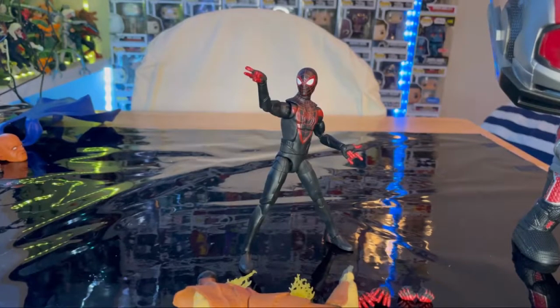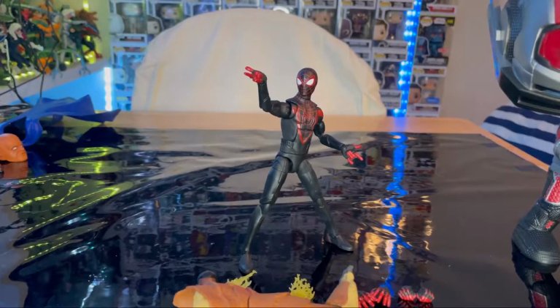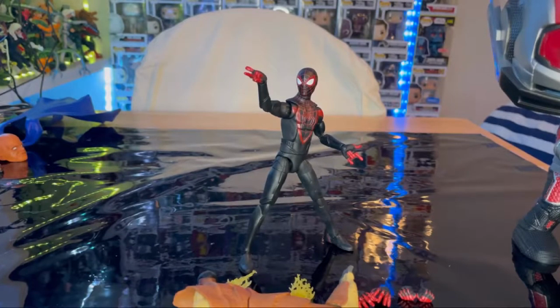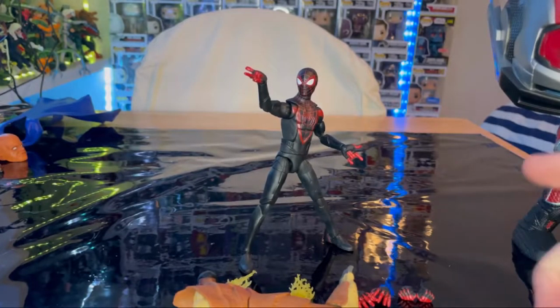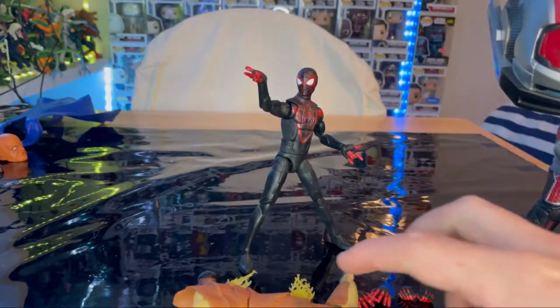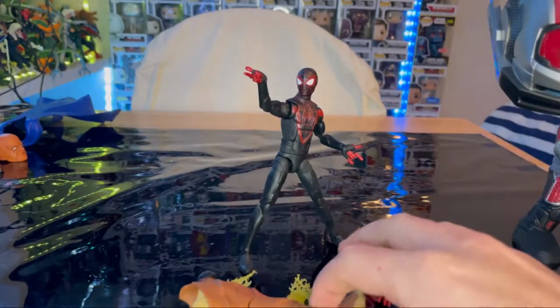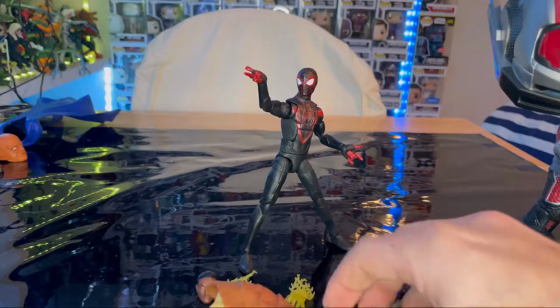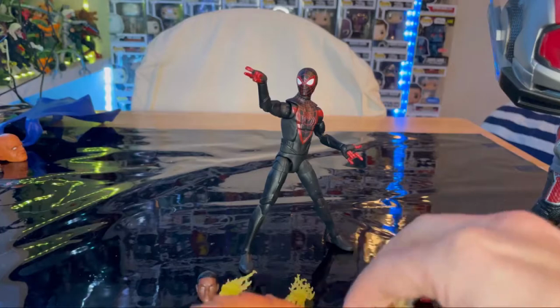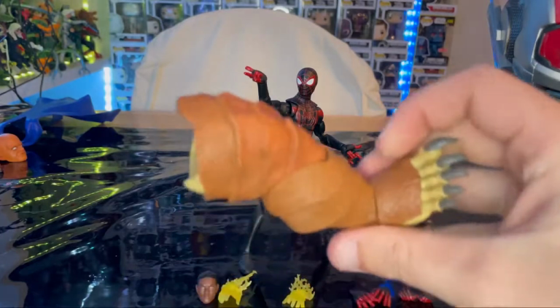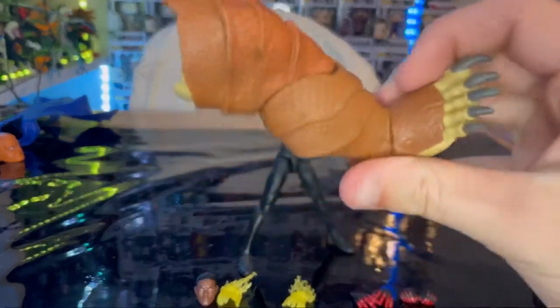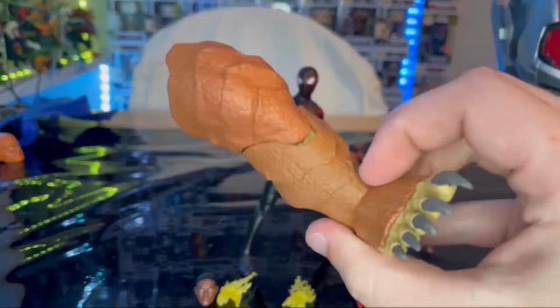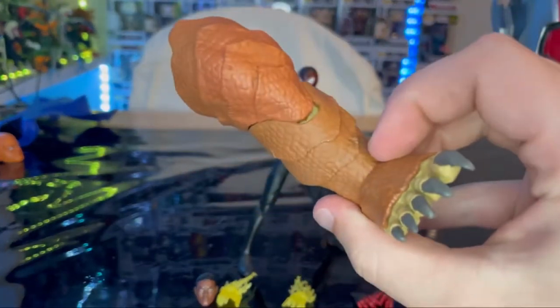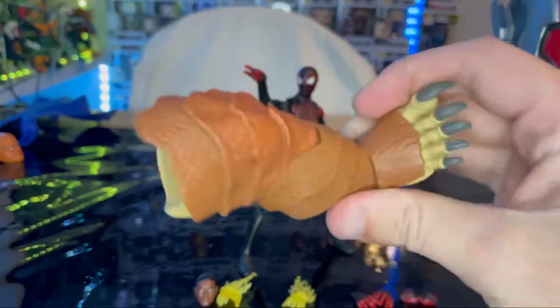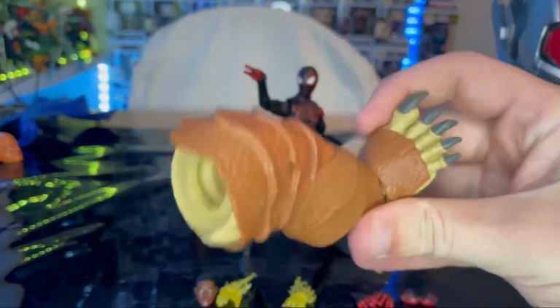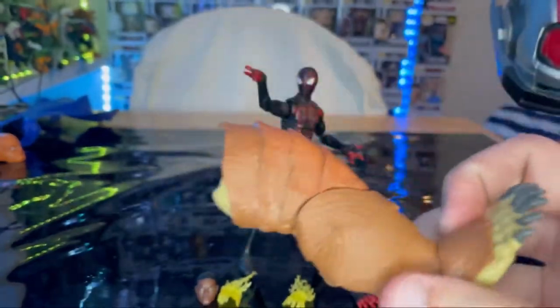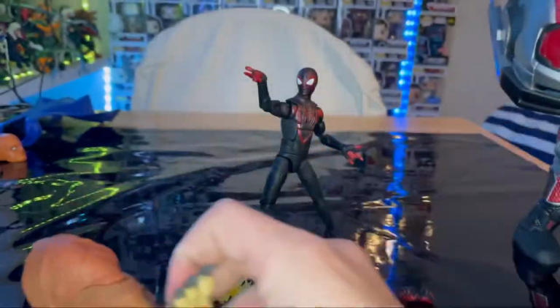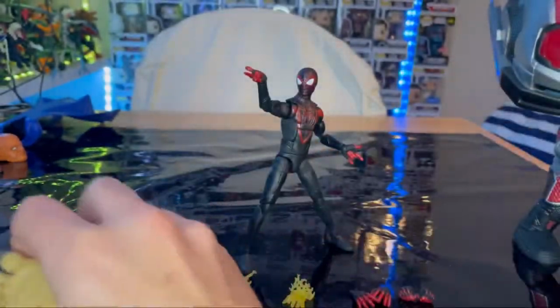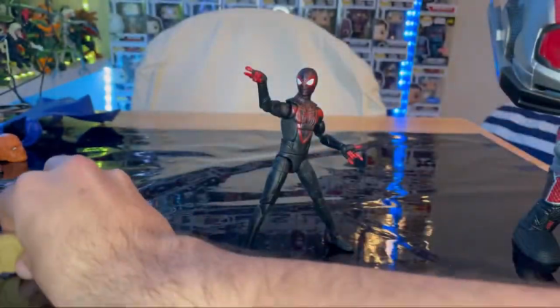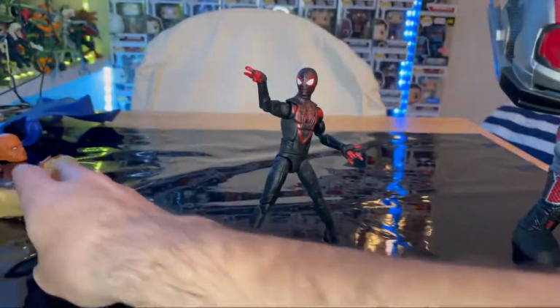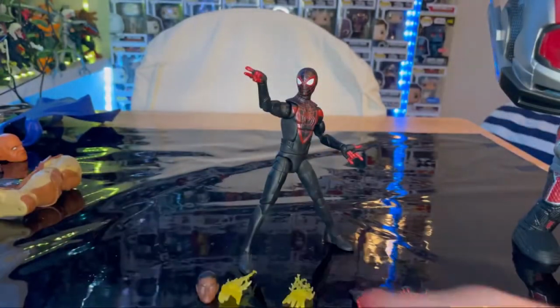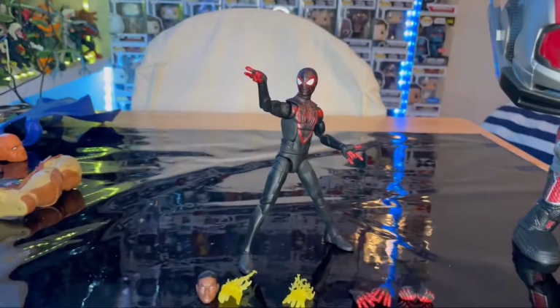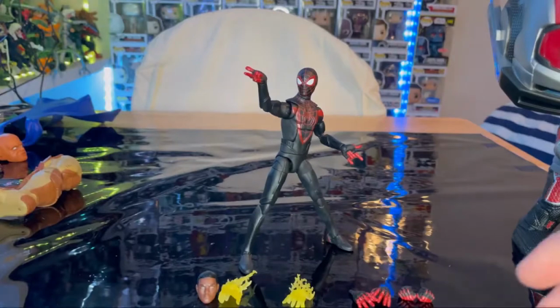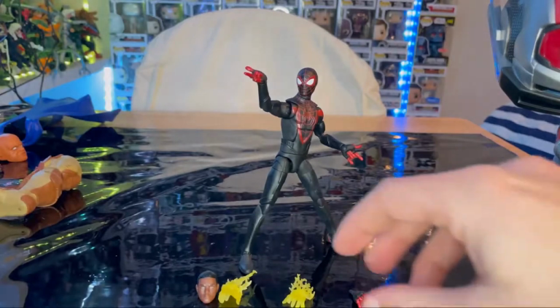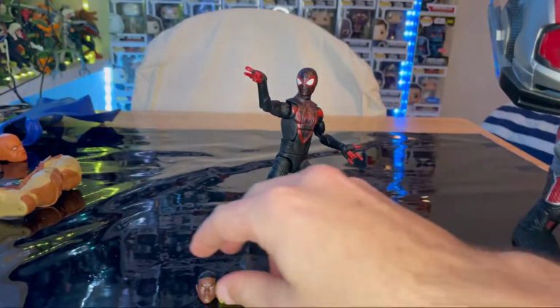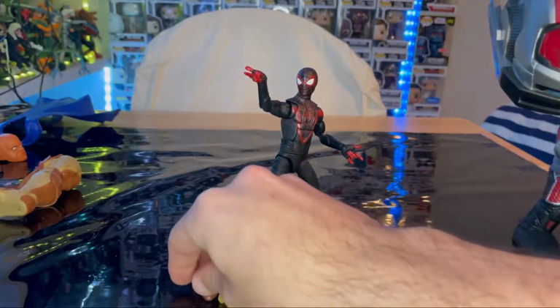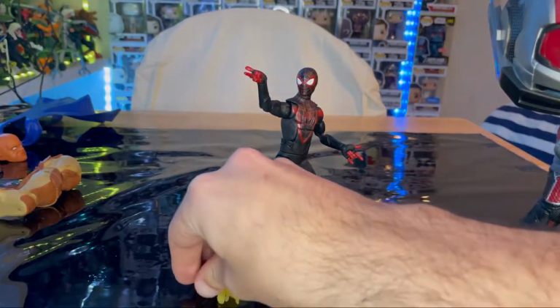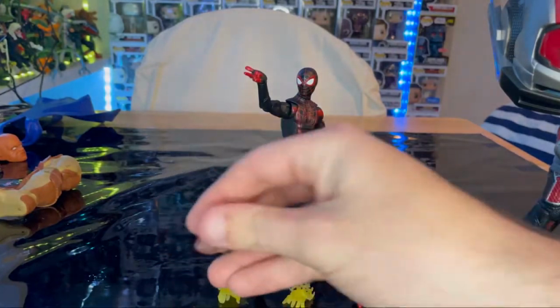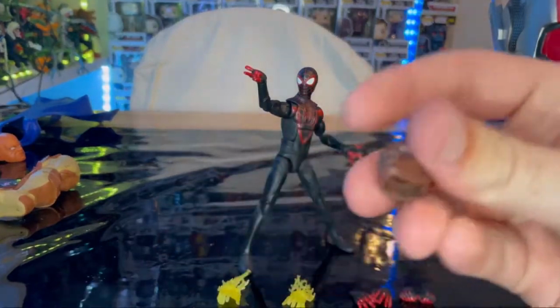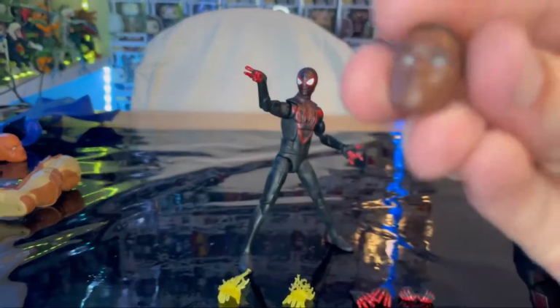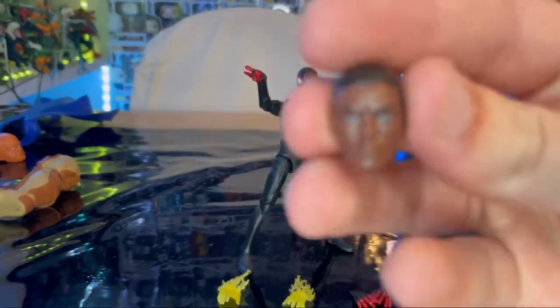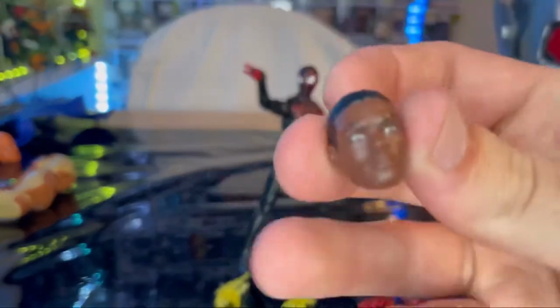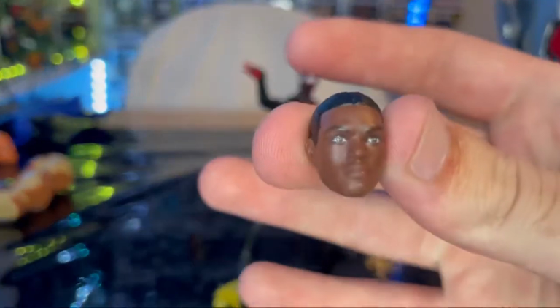Out of the package, let's go over the accessories. First we get Armadillo's left leg — we'll go over that once we build him. Then we get an extra head sculpt, the unmasked version.